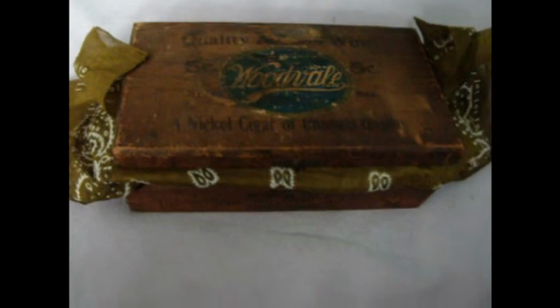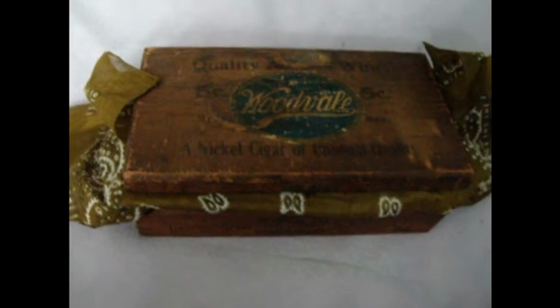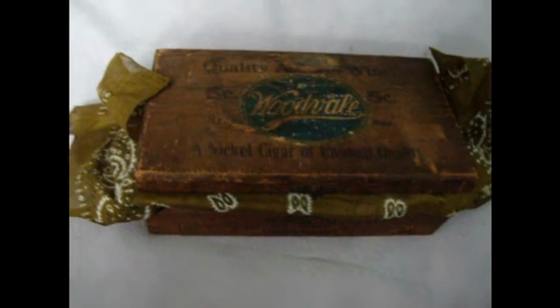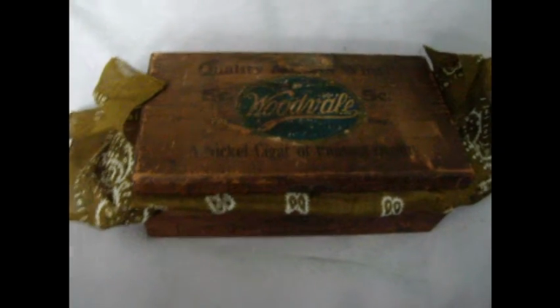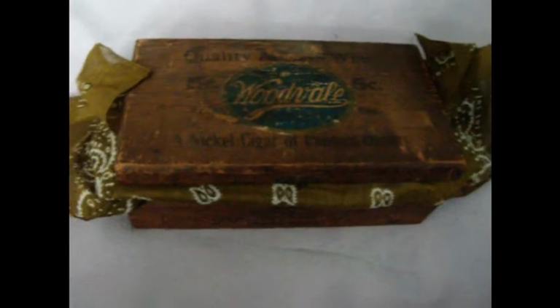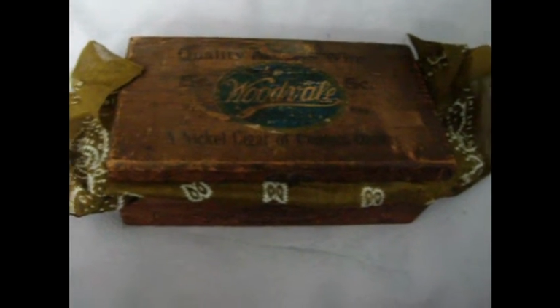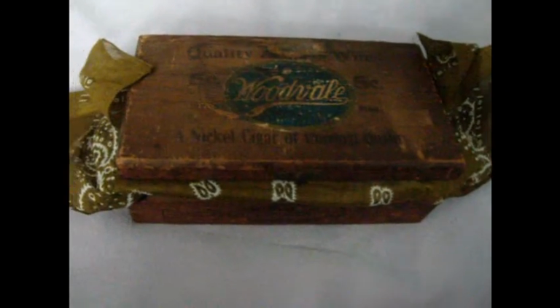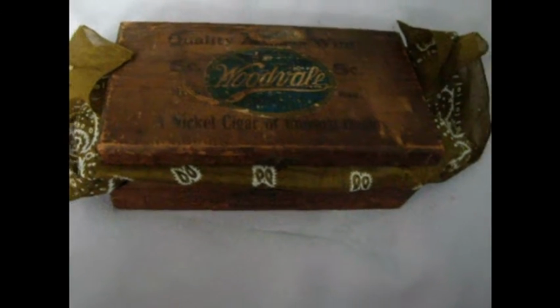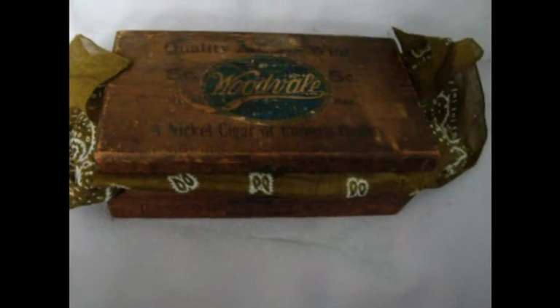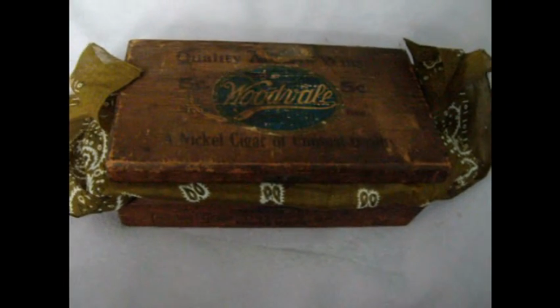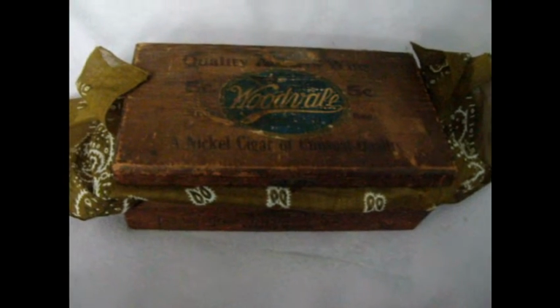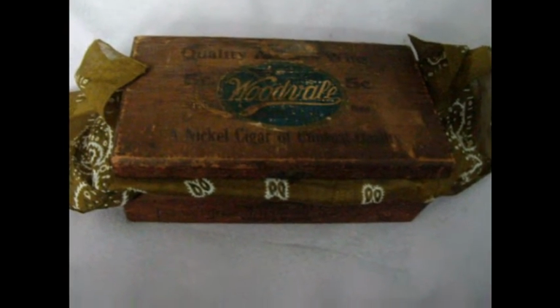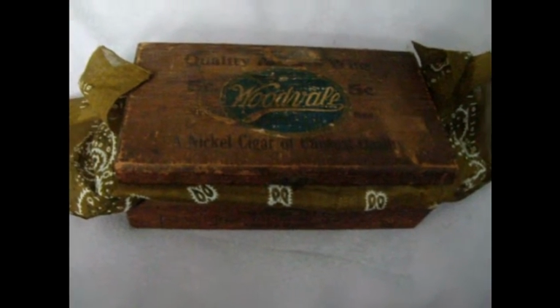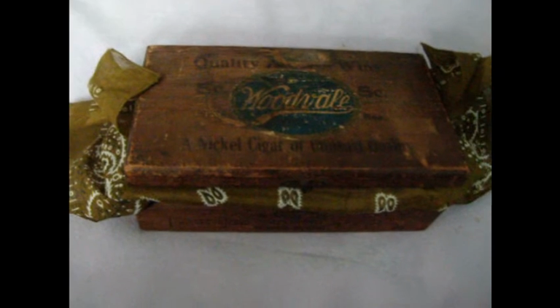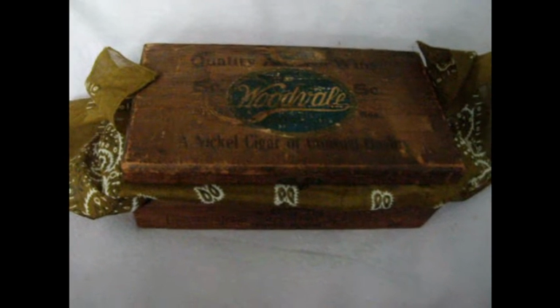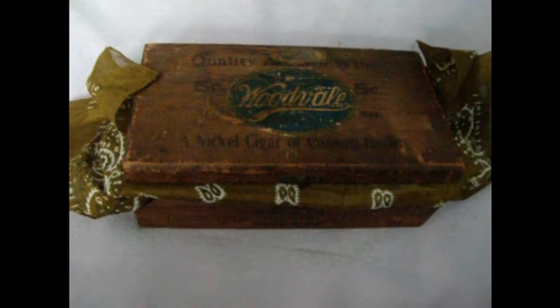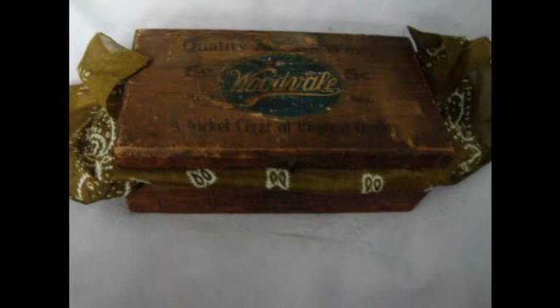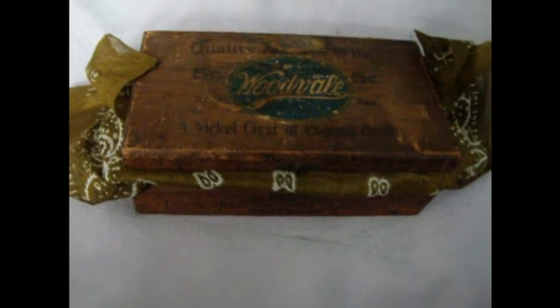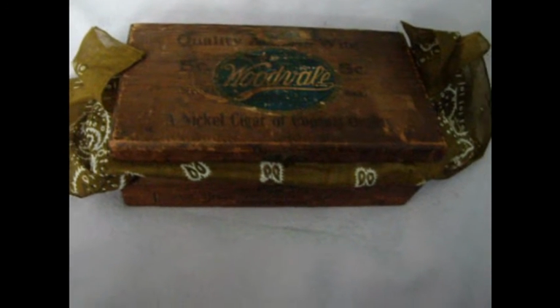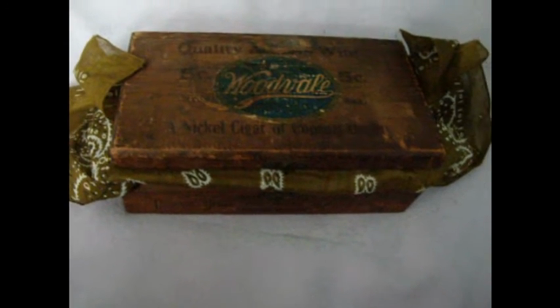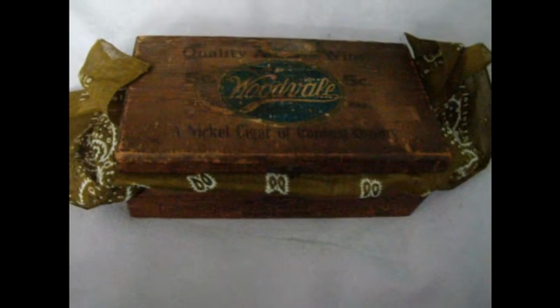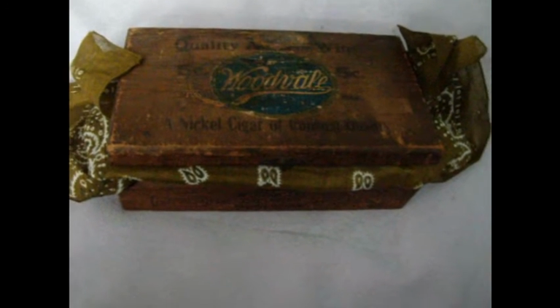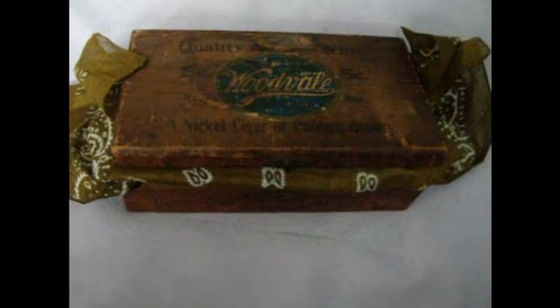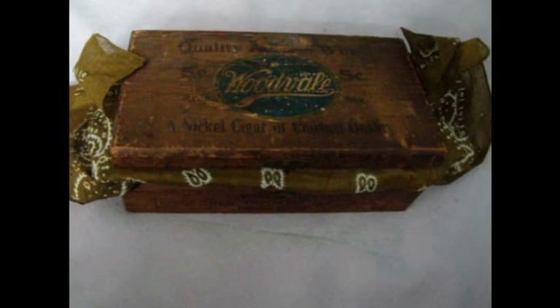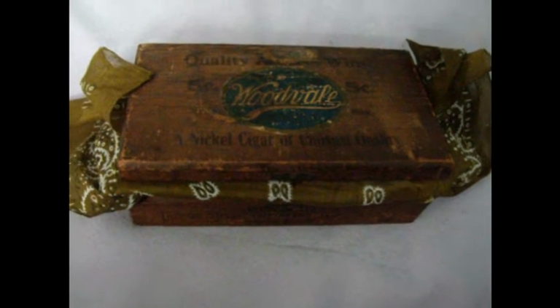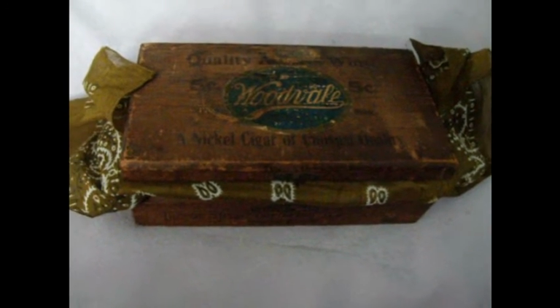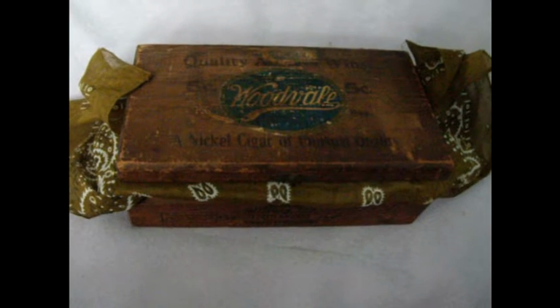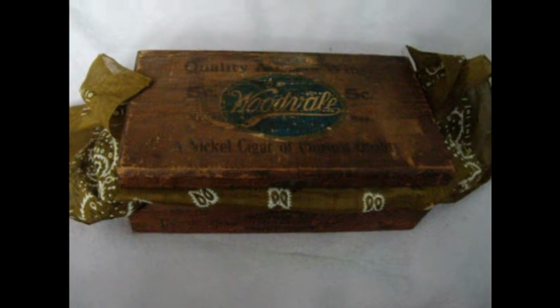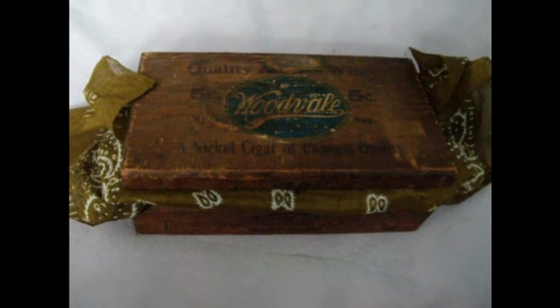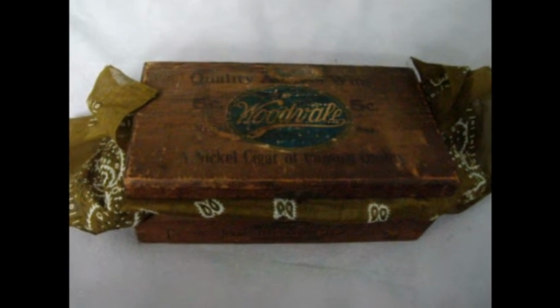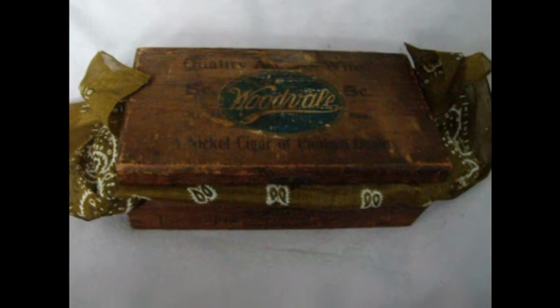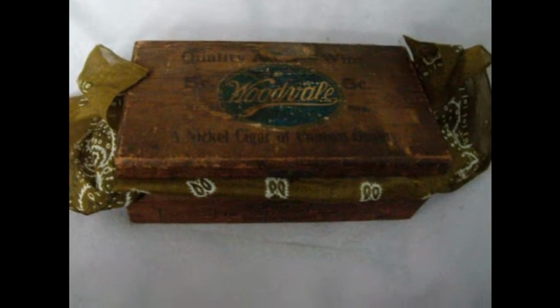Hey YouTube, I wanted to do a little overview of the snuff that I have — nasal snuff — and go over a few of the different ways to take it and a little bit about it.